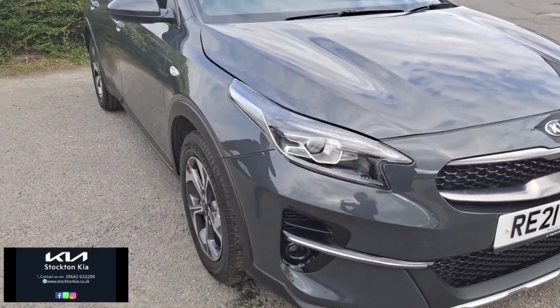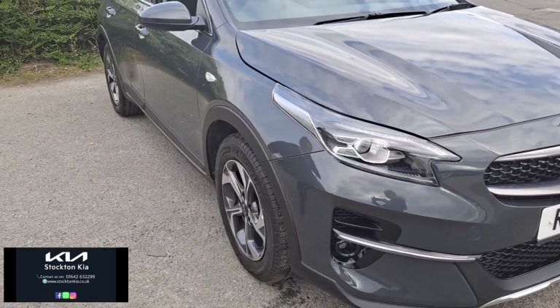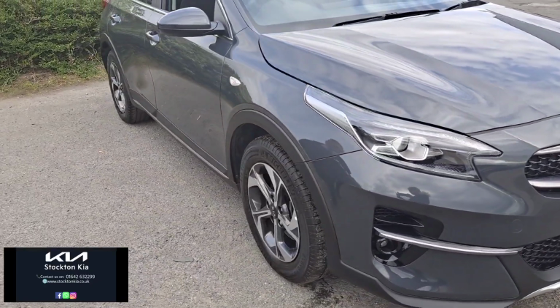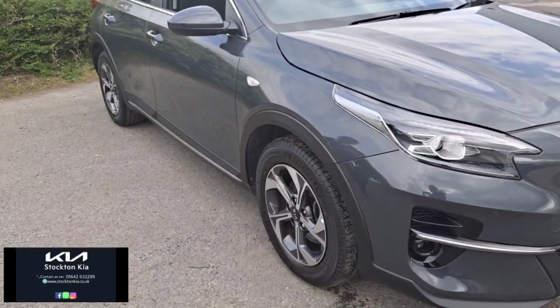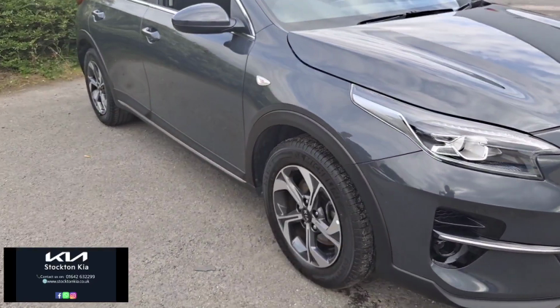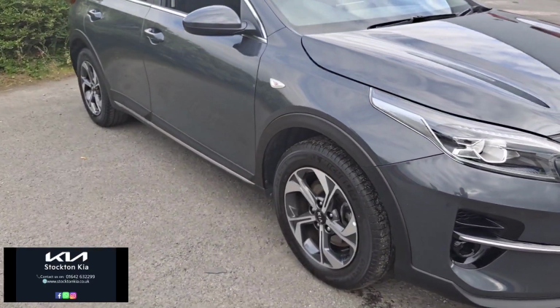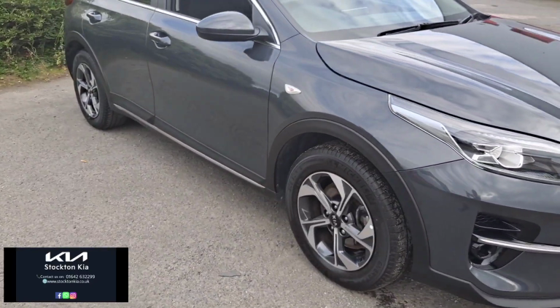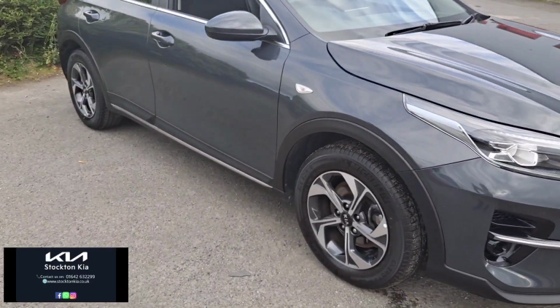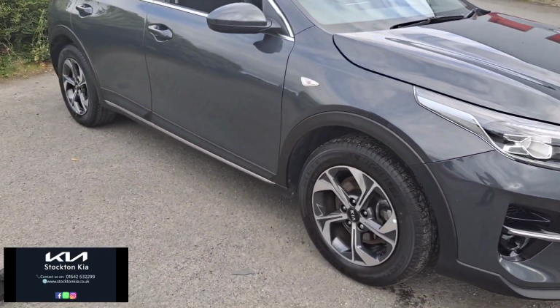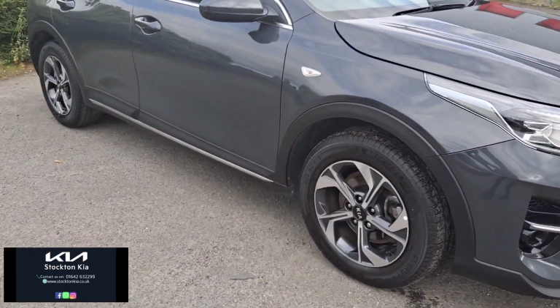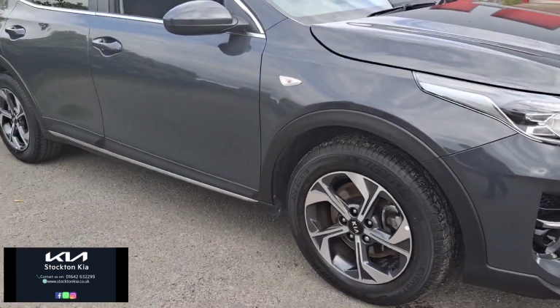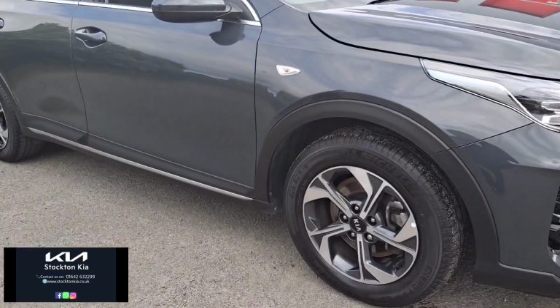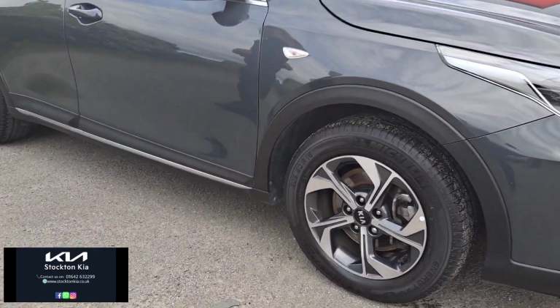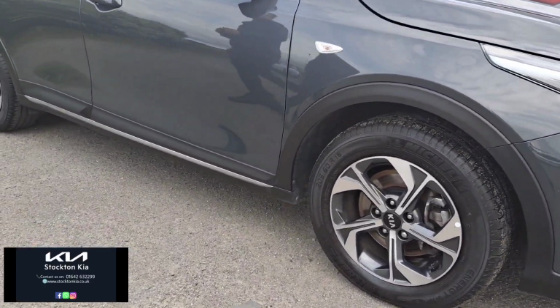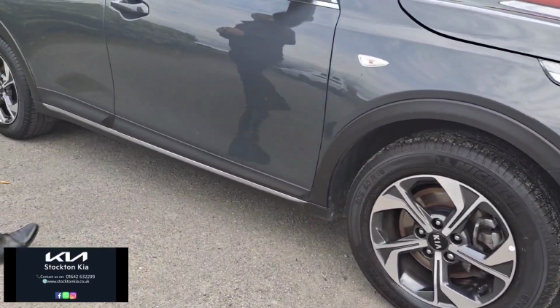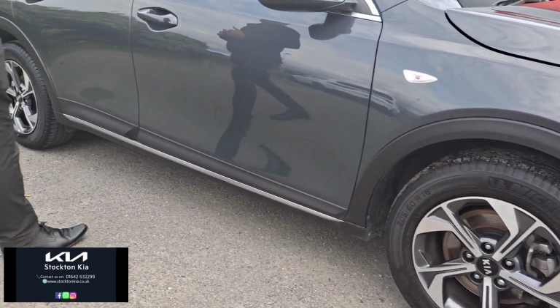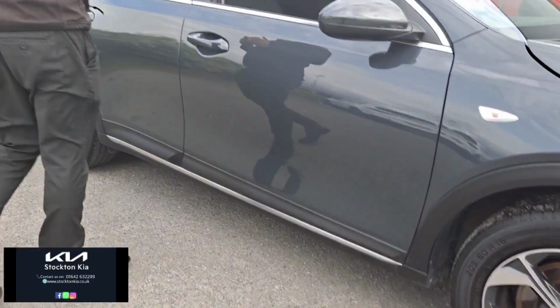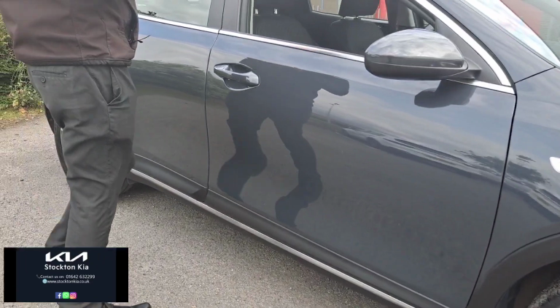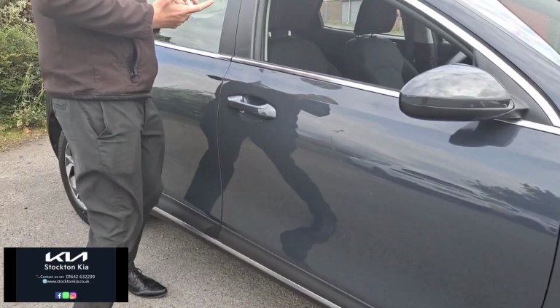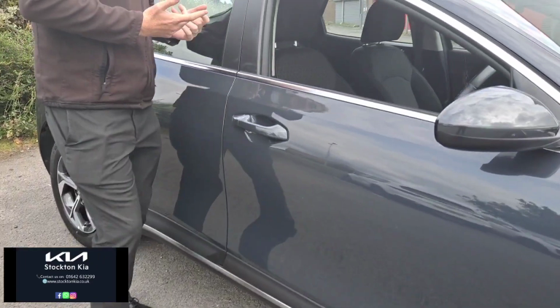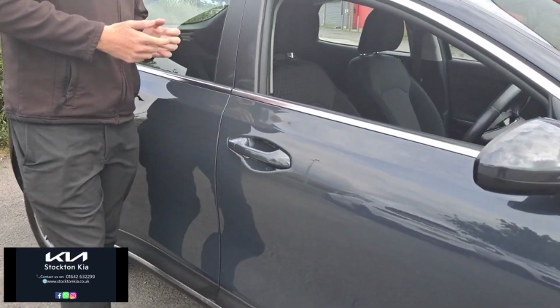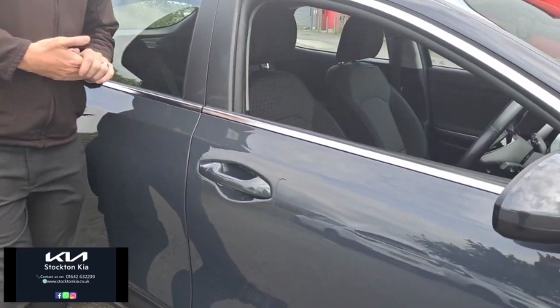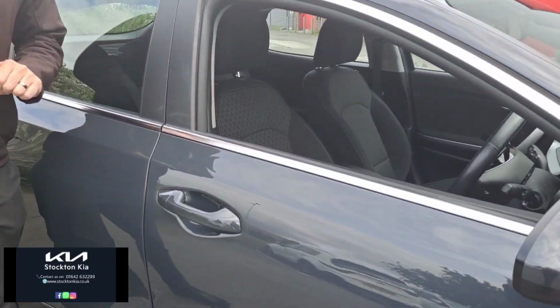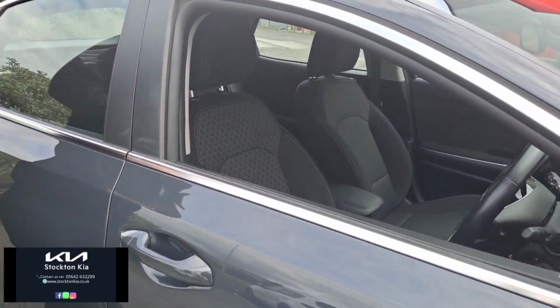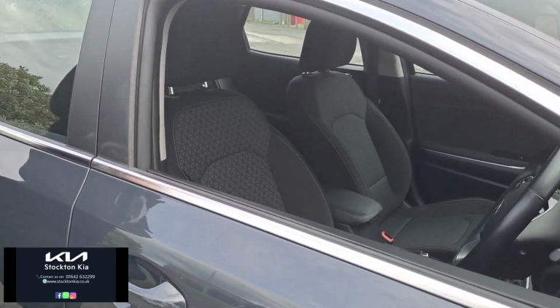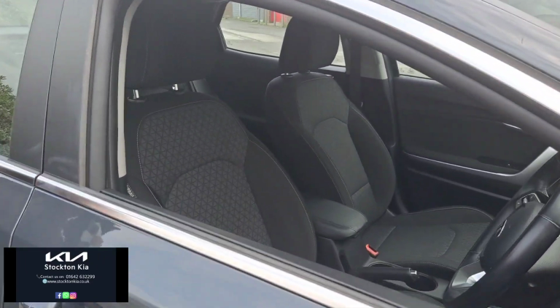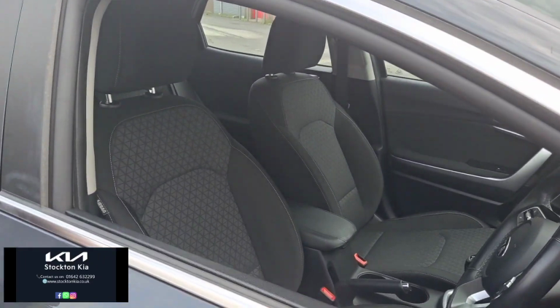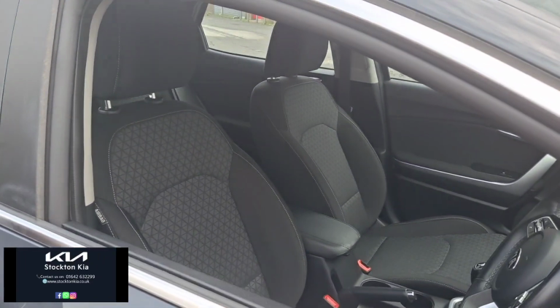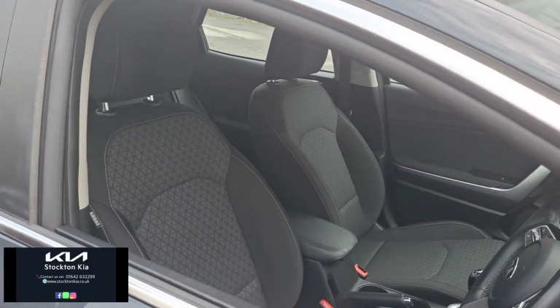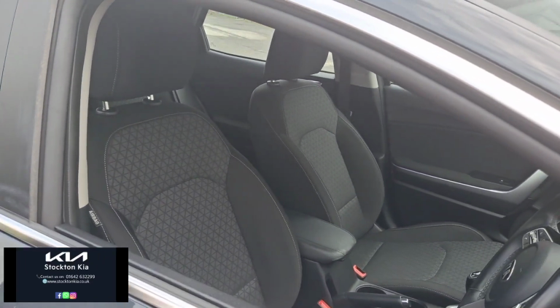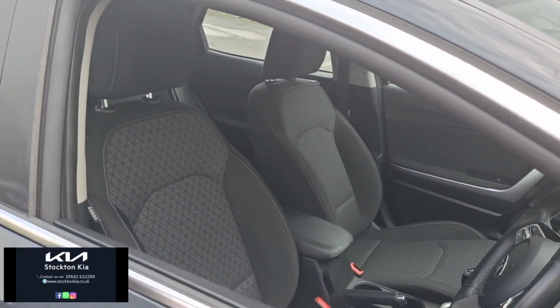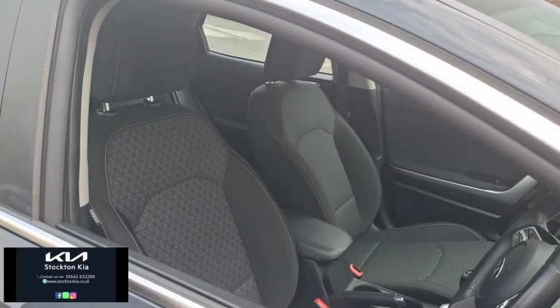Down the side you've got the 16 inch diamond cut alloy wheels, comfy cloth seats, and this particular one has just done over 16,300 miles.